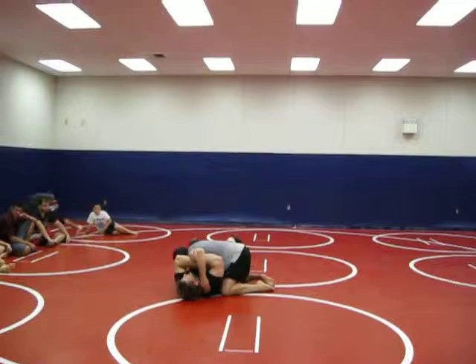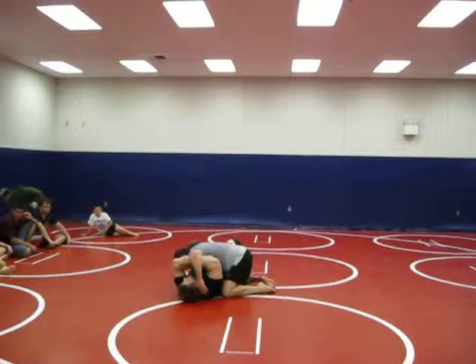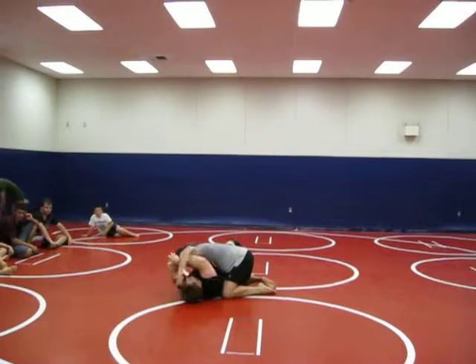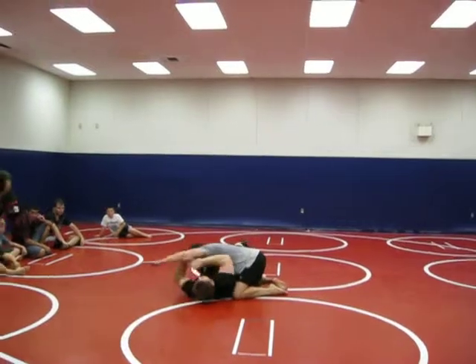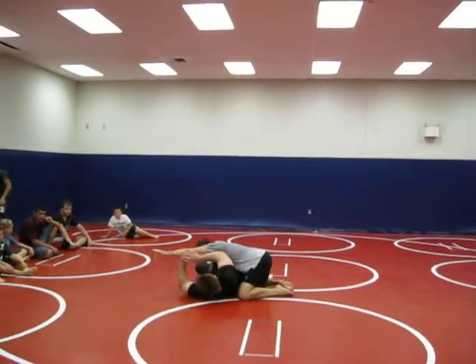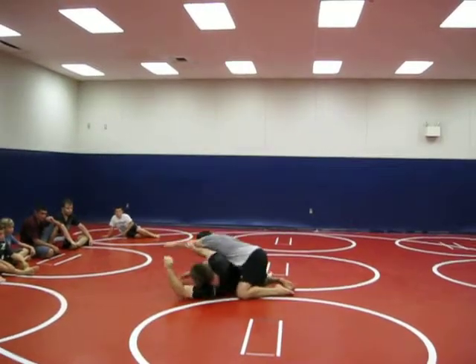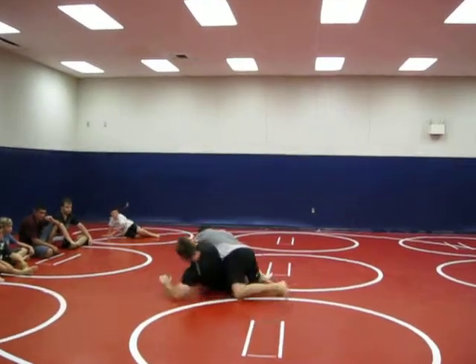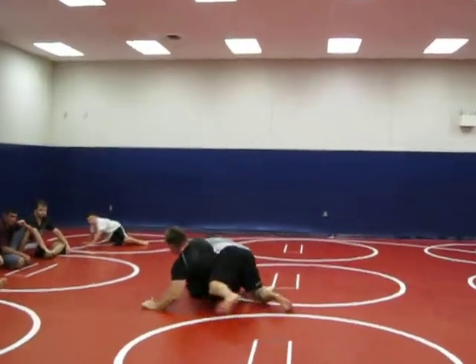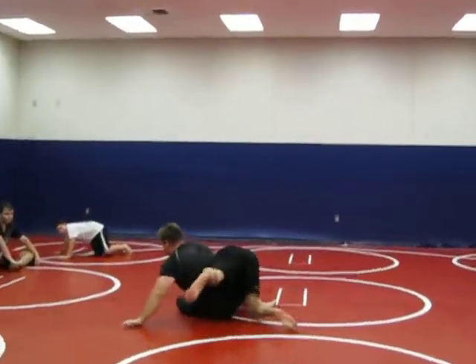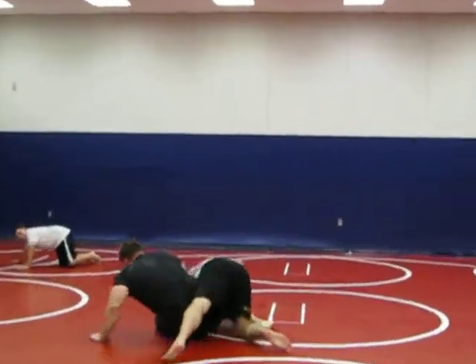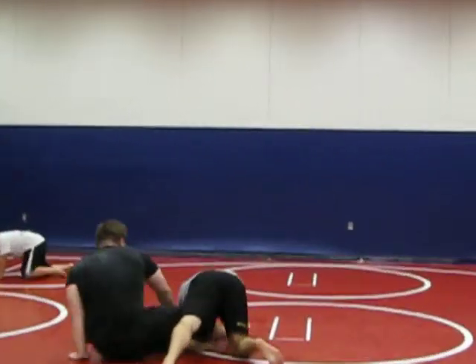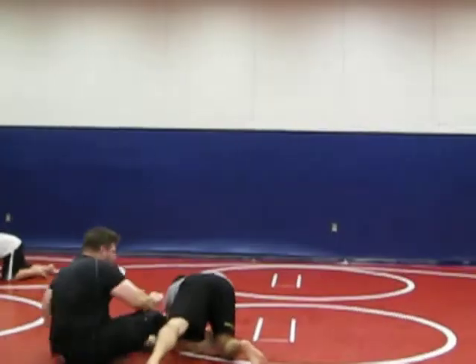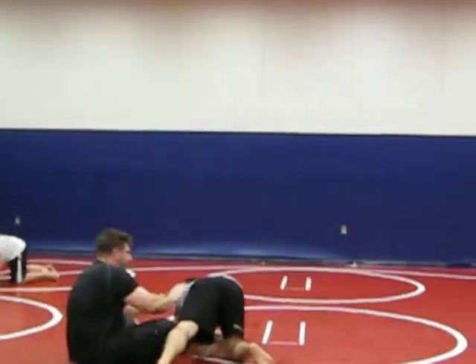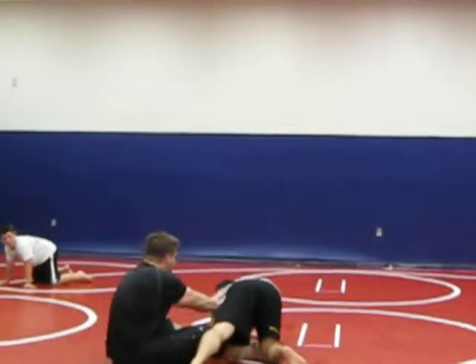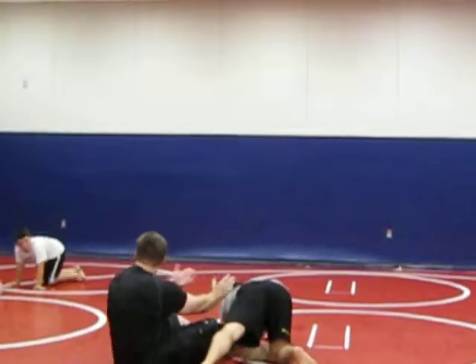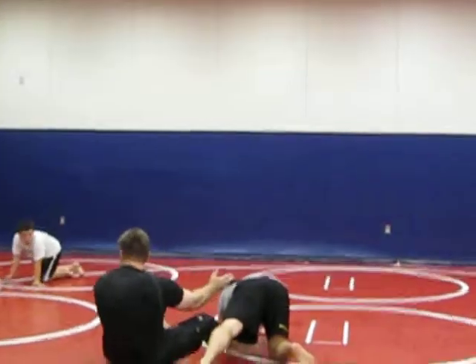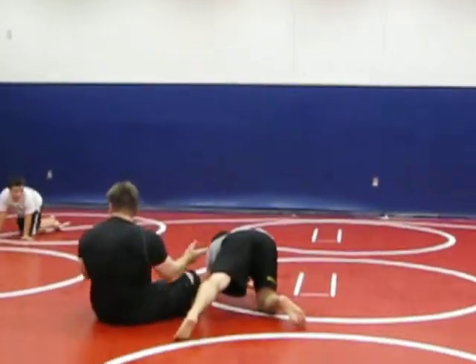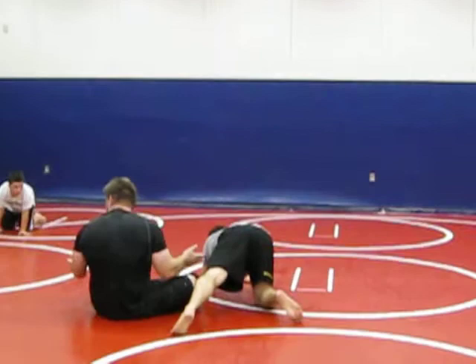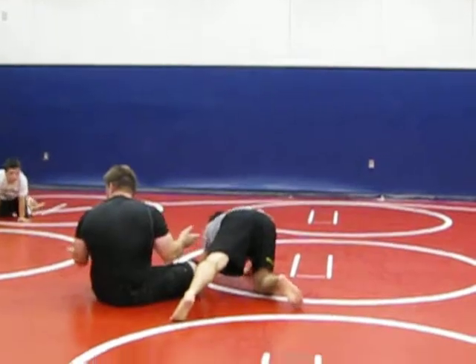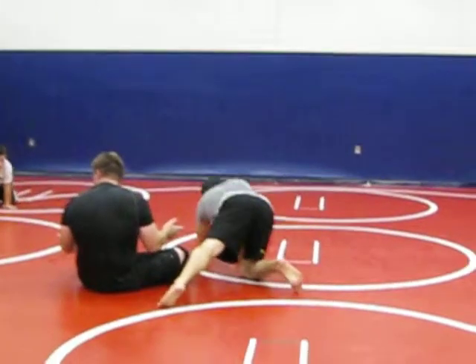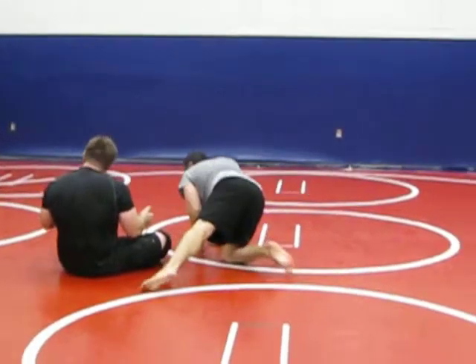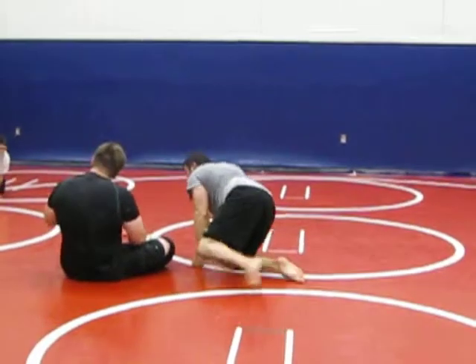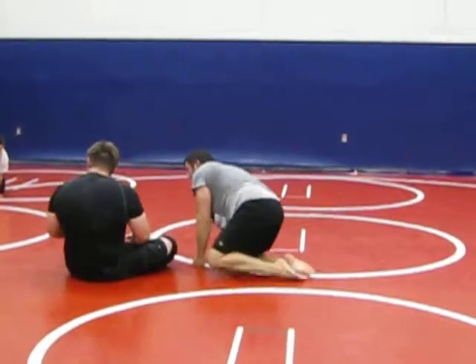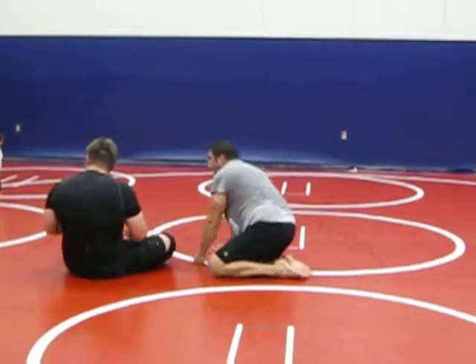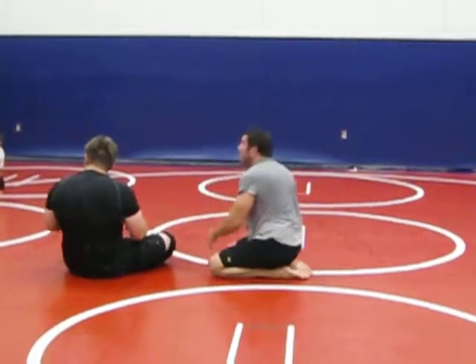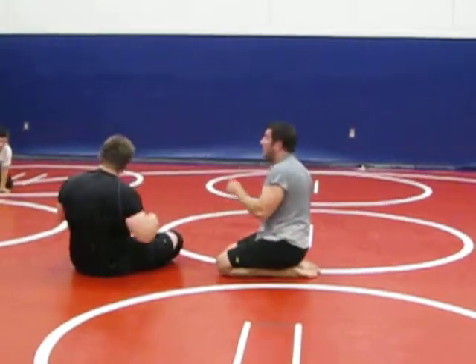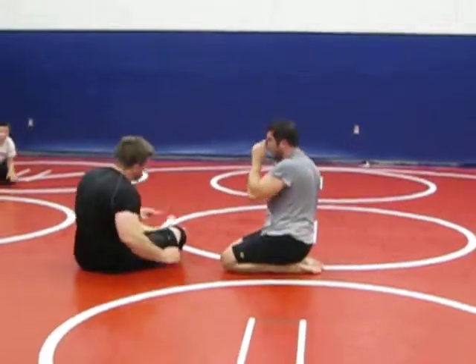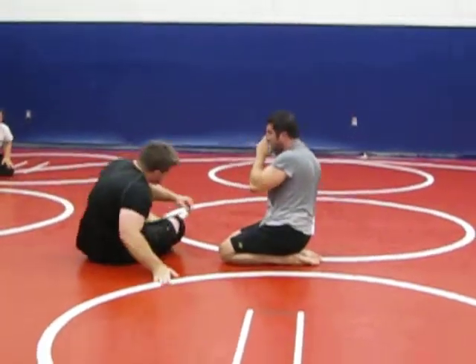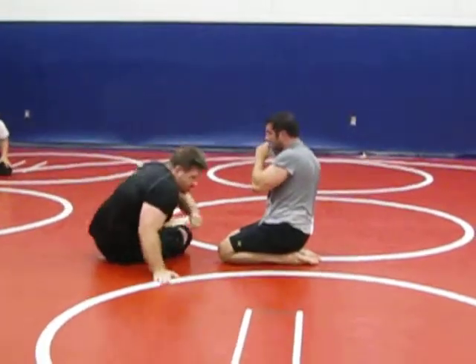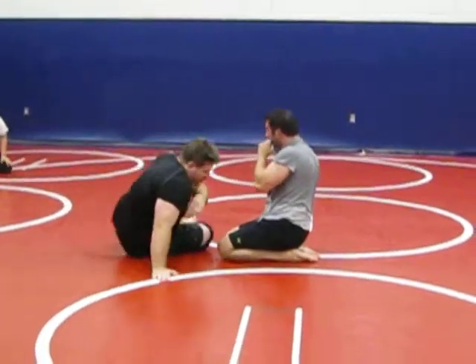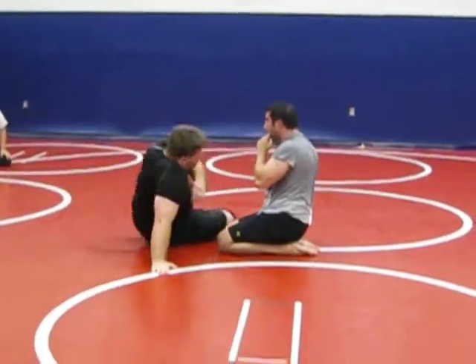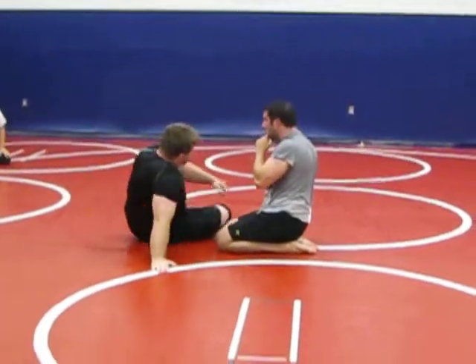I come in here, and as I push, I push away, and I get the skate. That's elbow push the skate. We're going to use that today on the double leg guard class.